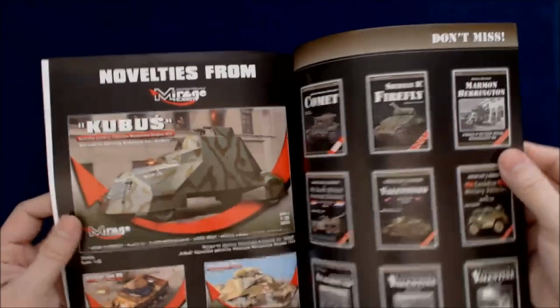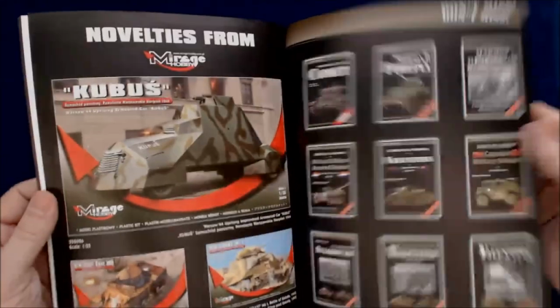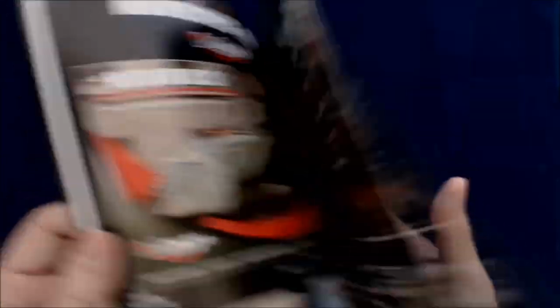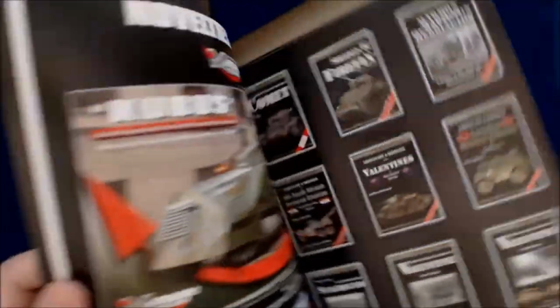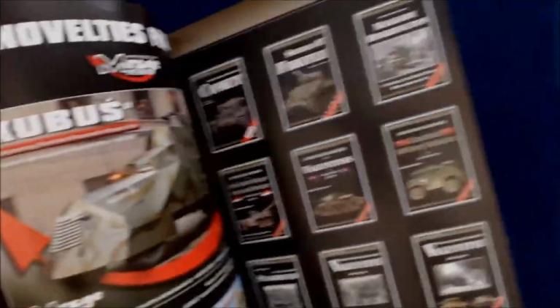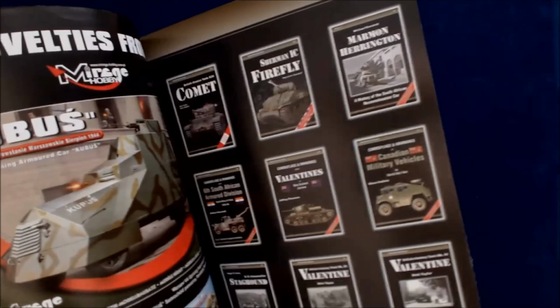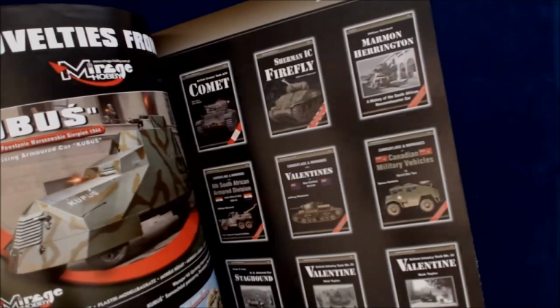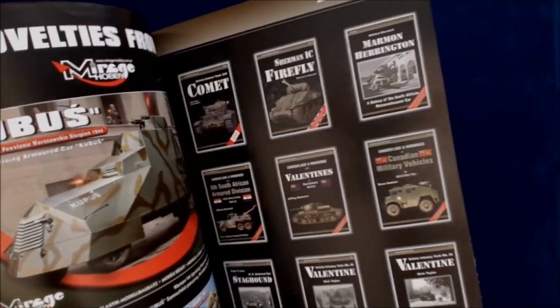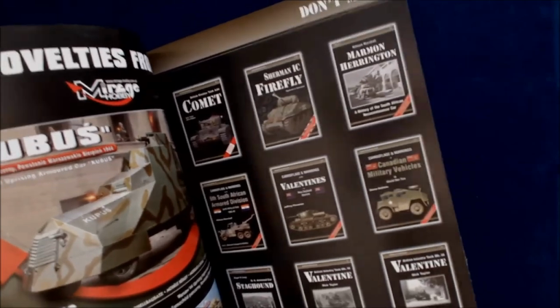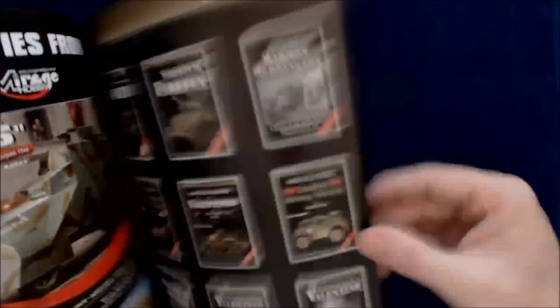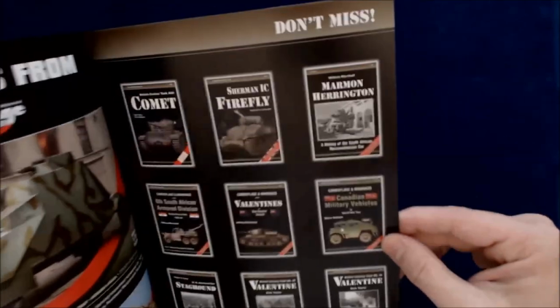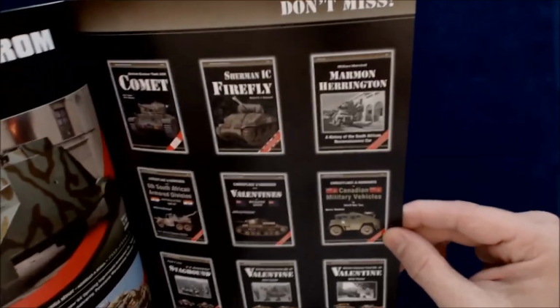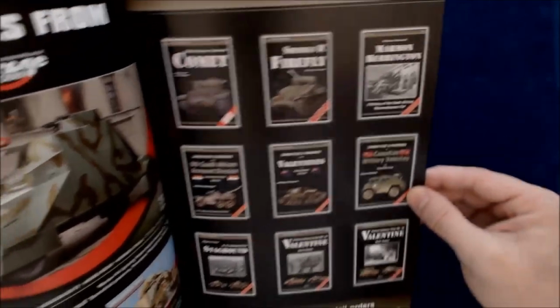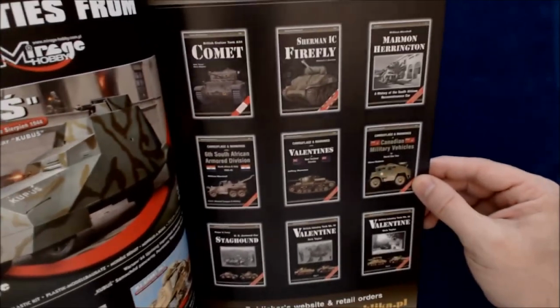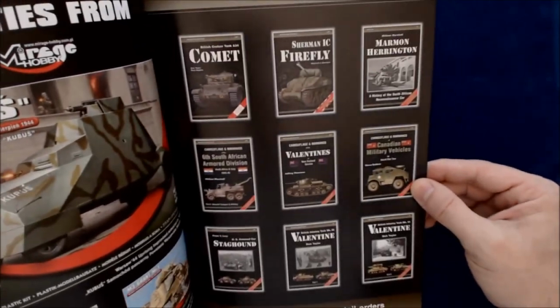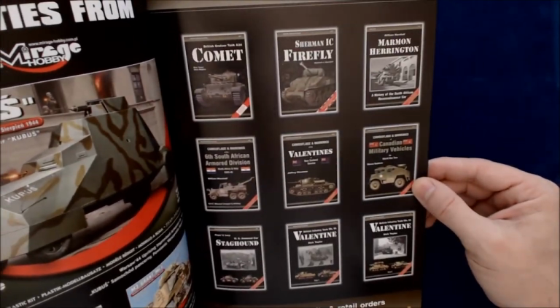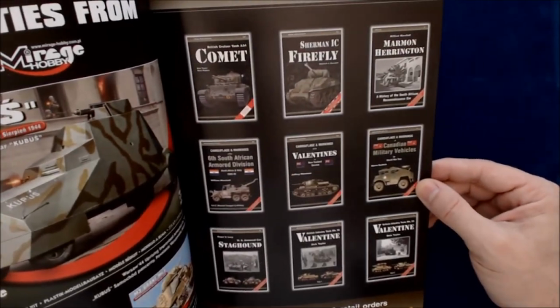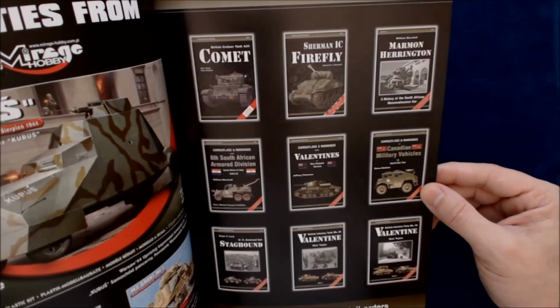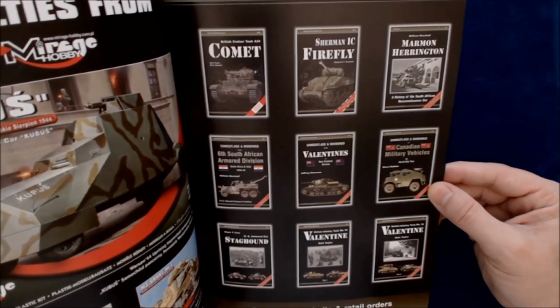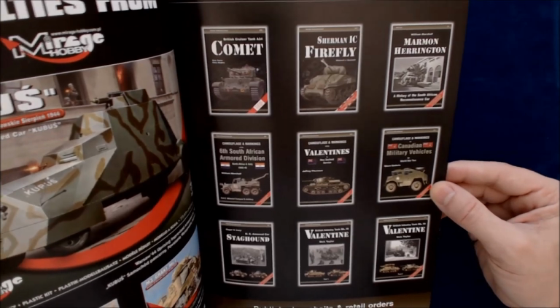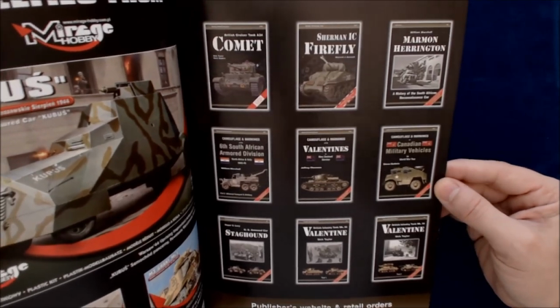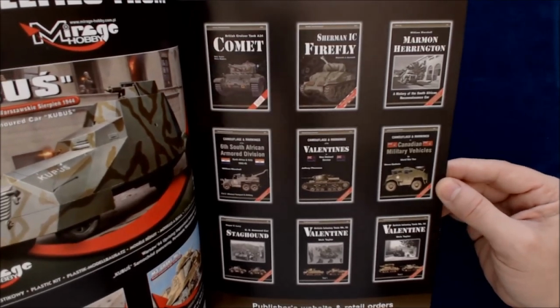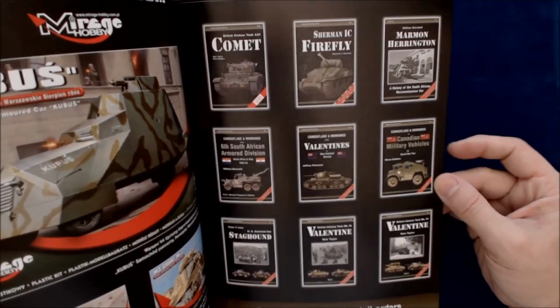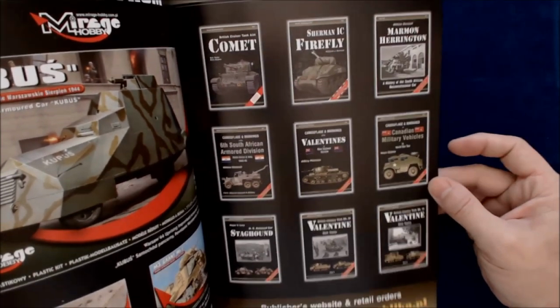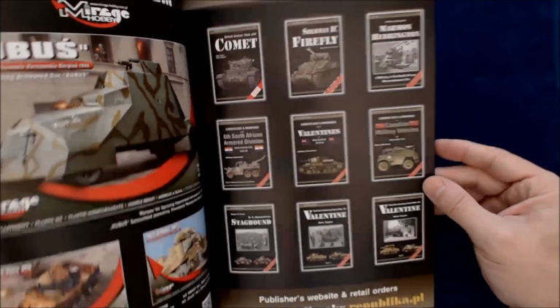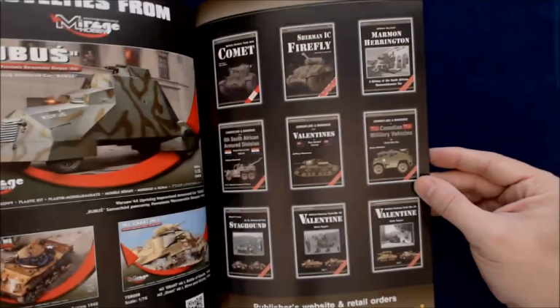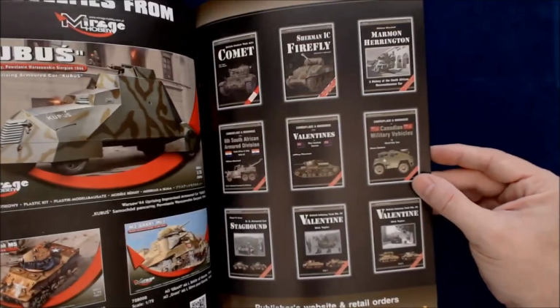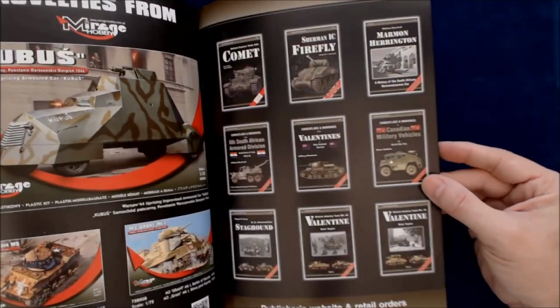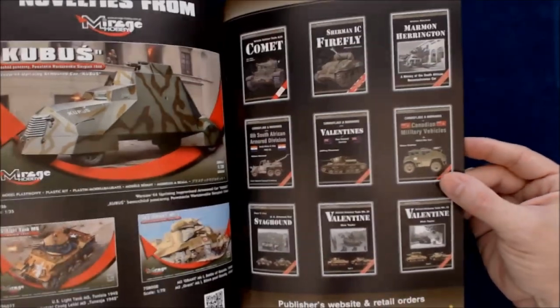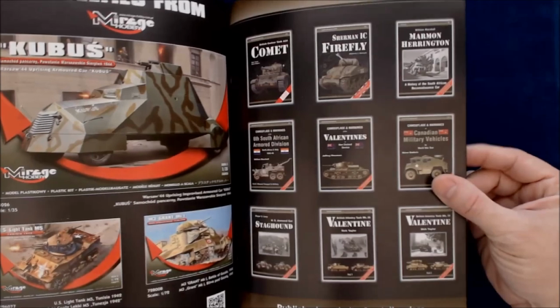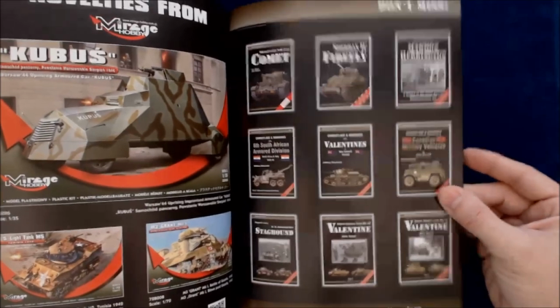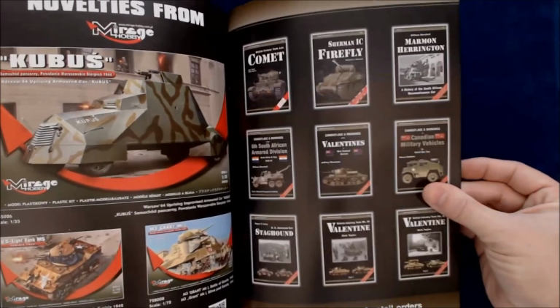They also have some advertisements for other books they carry — the Comet Firefly, Marmon Harrington, 6th South African Armored Division, Valentines, Canadian Military Vehicles, Staghound Valentine, and Other Valentine. They like those Valentines.